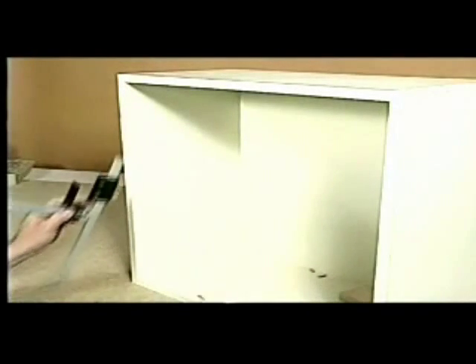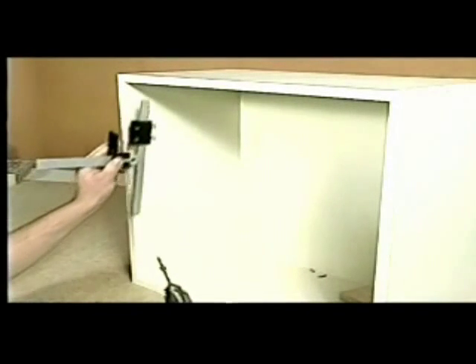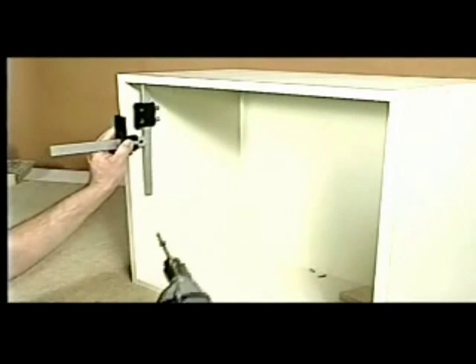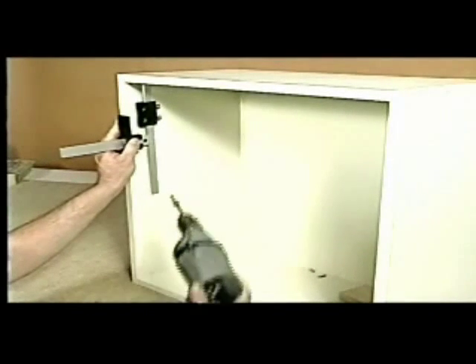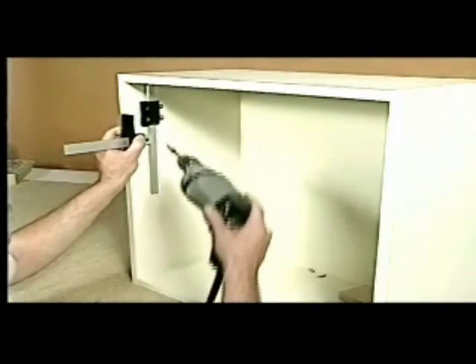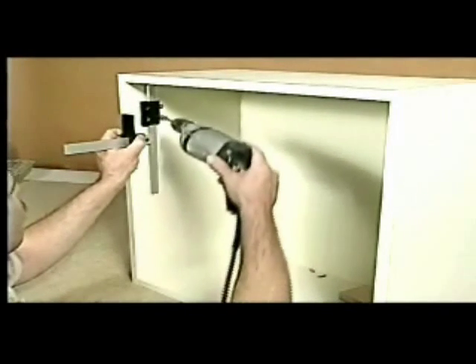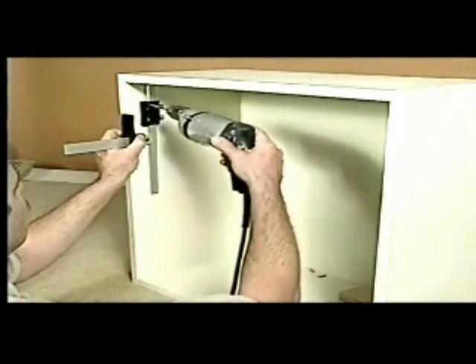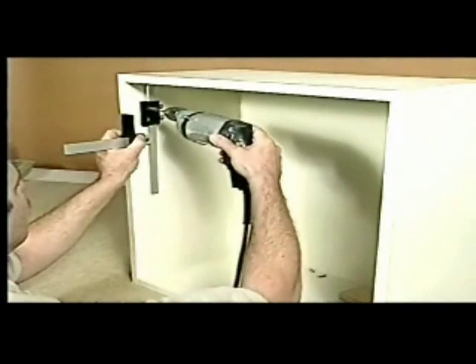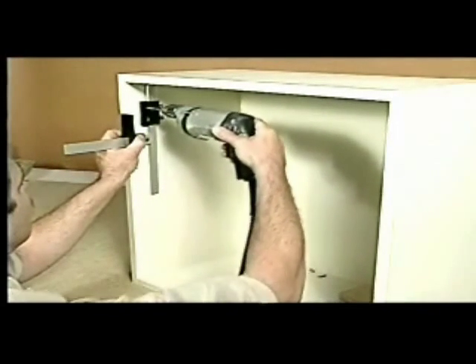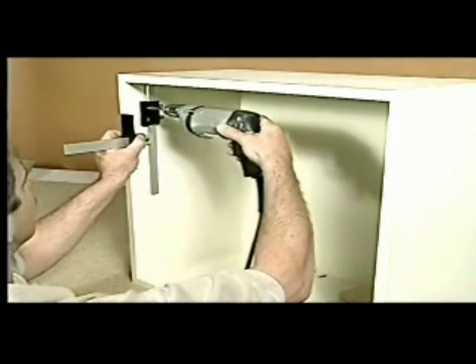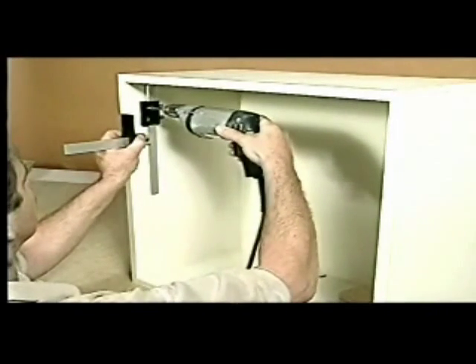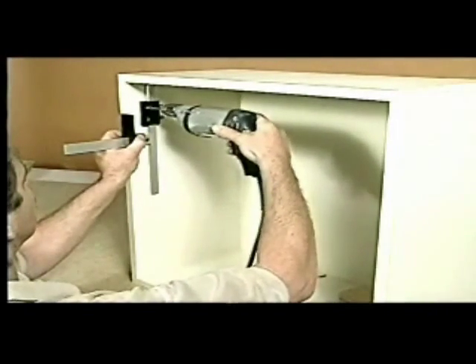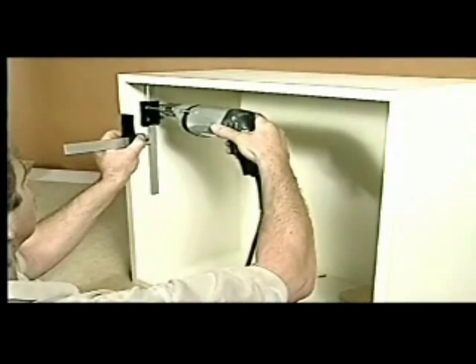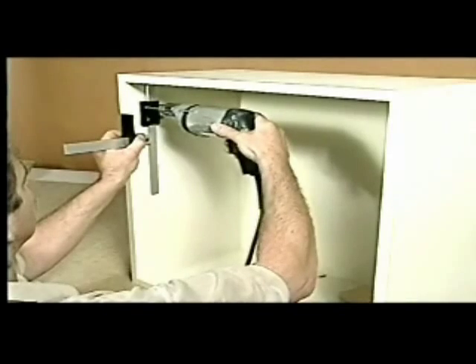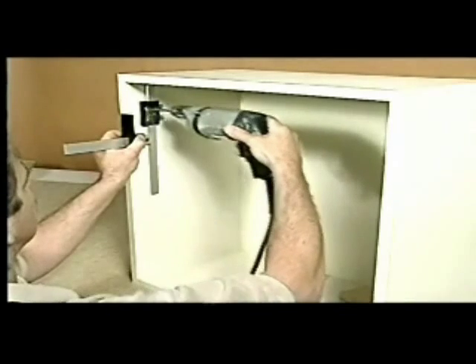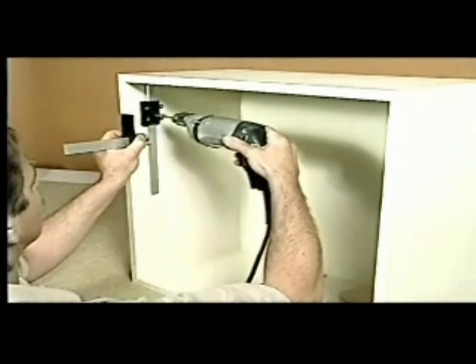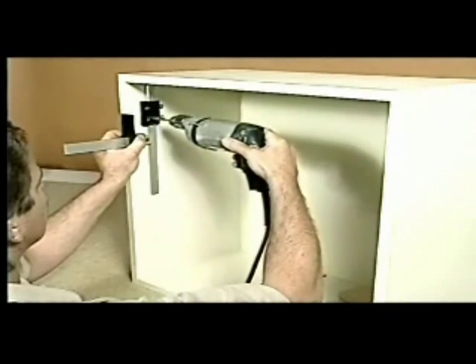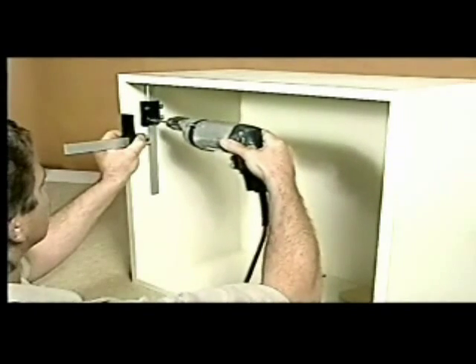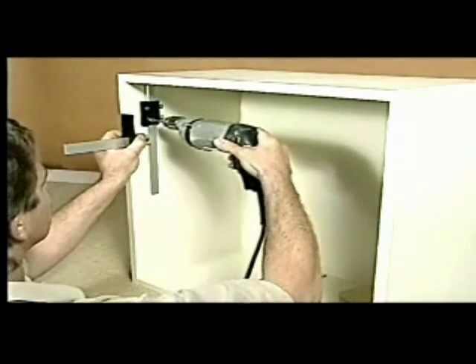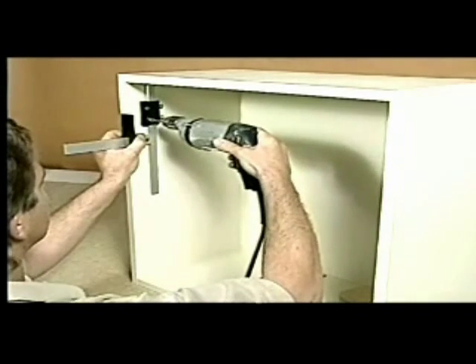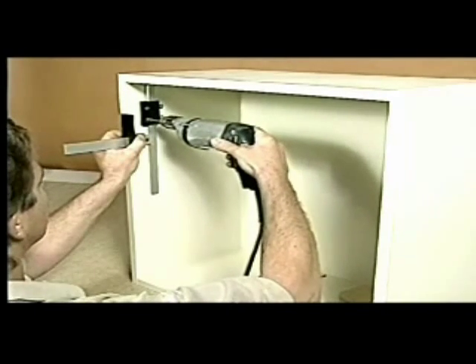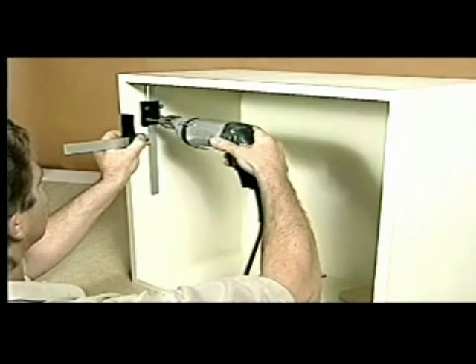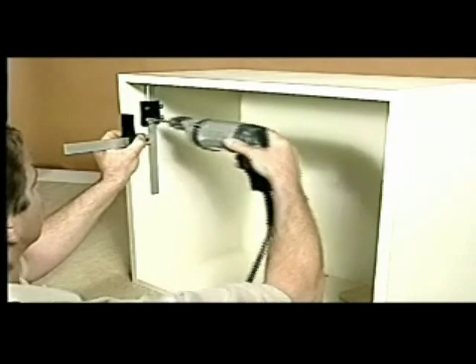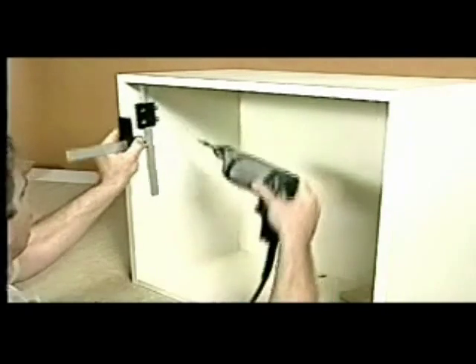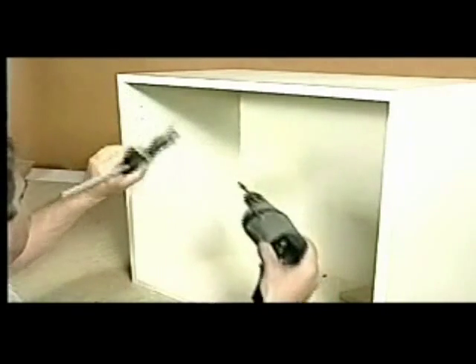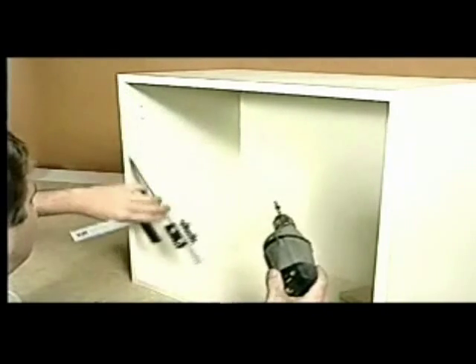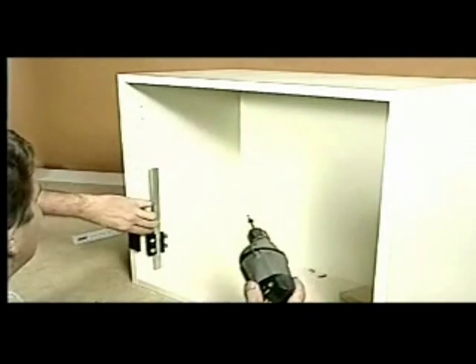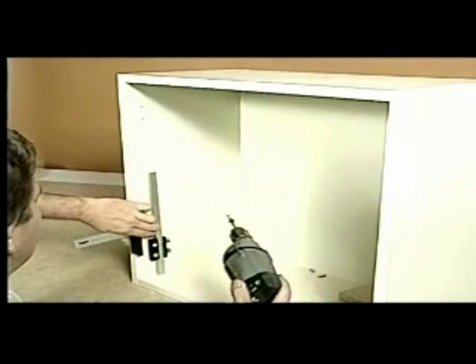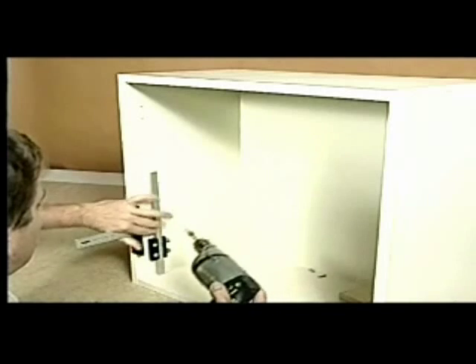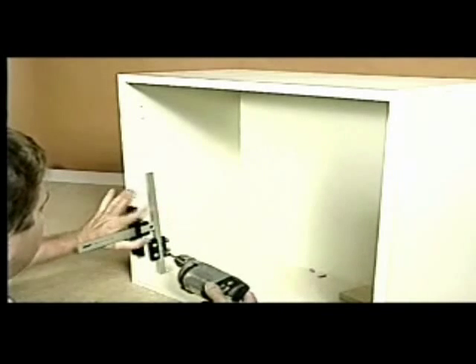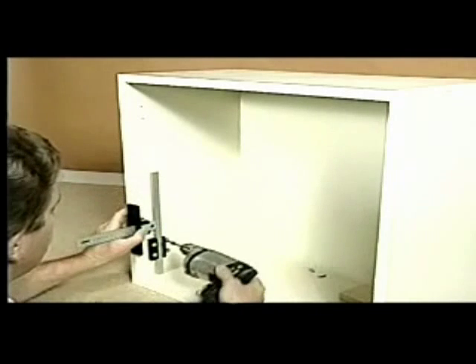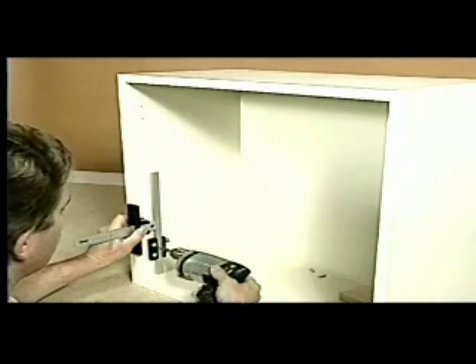The sliding drill guides are an inch and a quarter wide, or 32 millimeters, so that when you stack the two sliders together, your holes are 32 millimeters on center for concealed hinges.